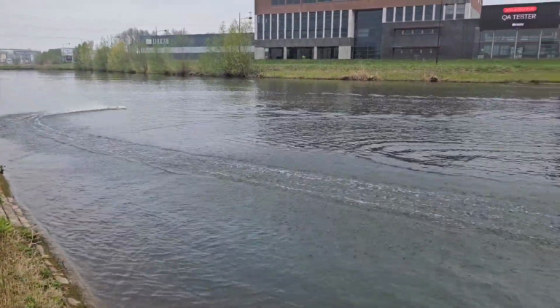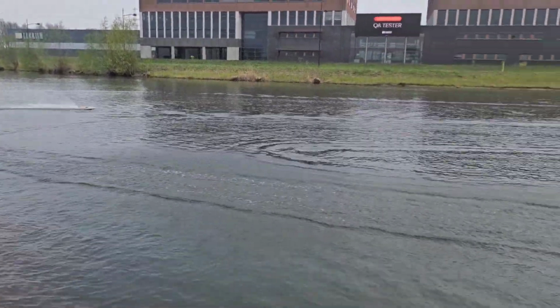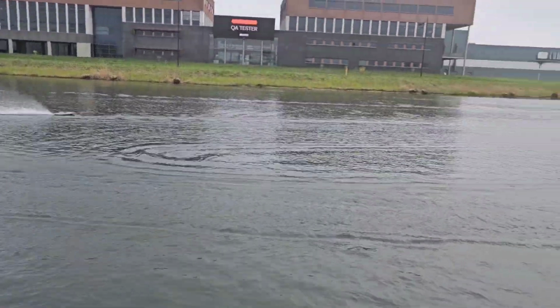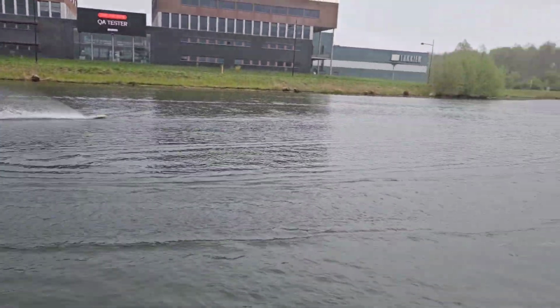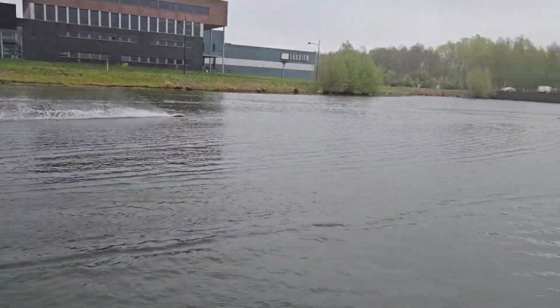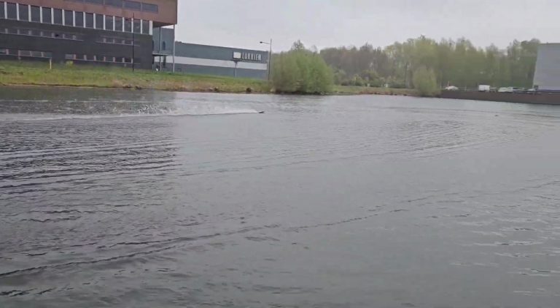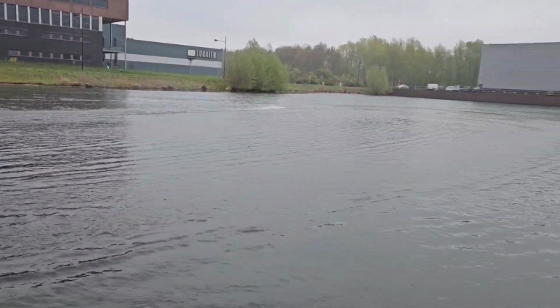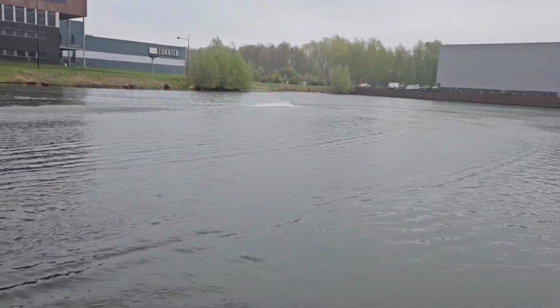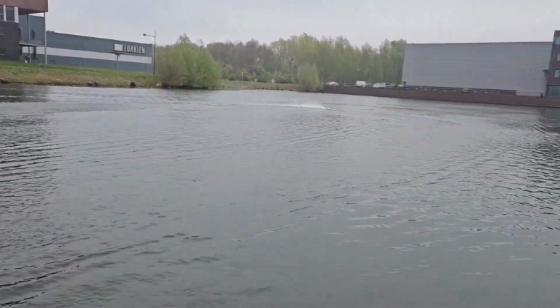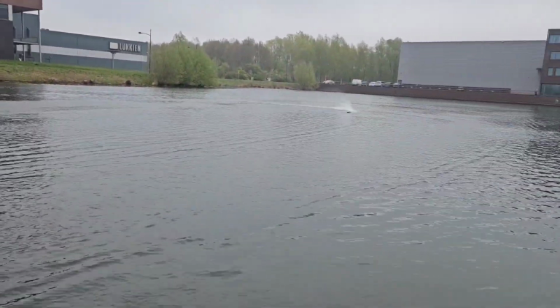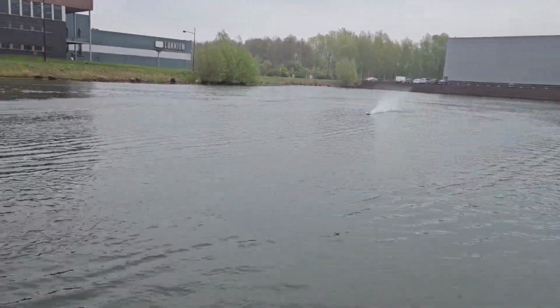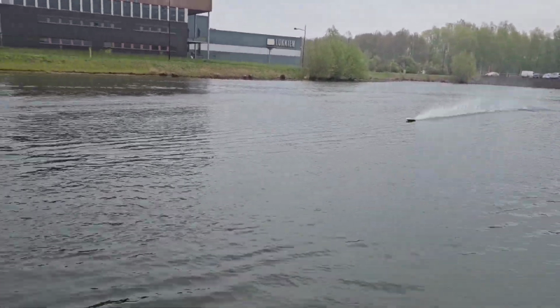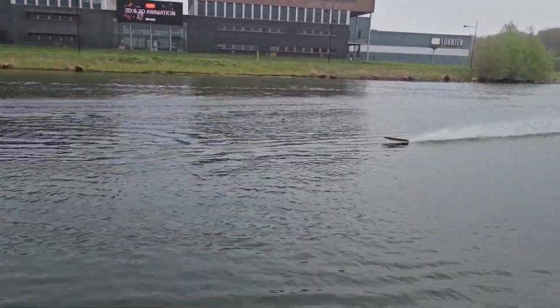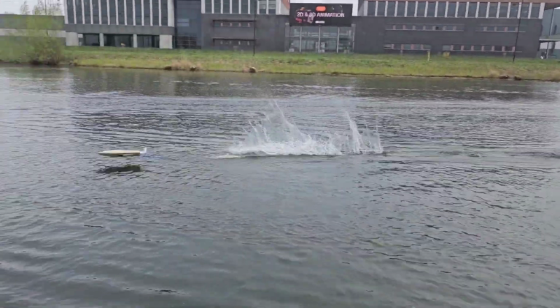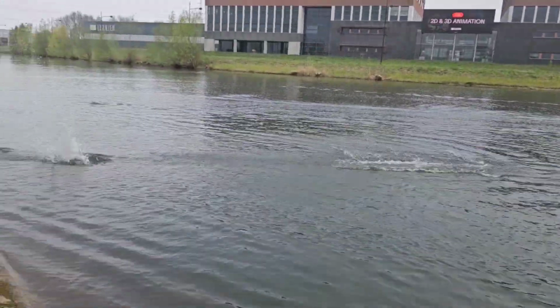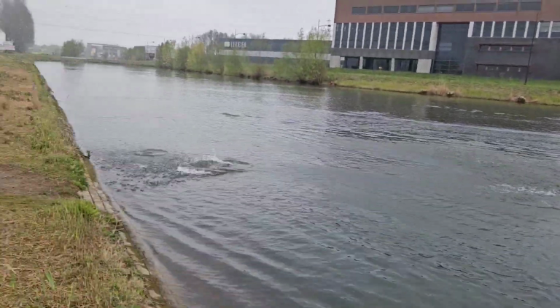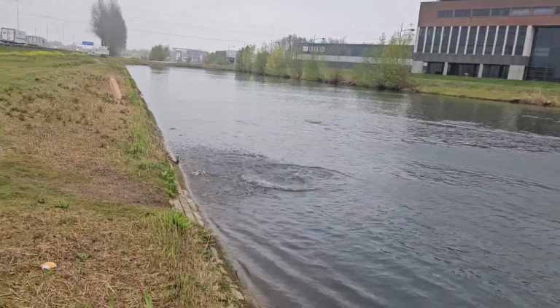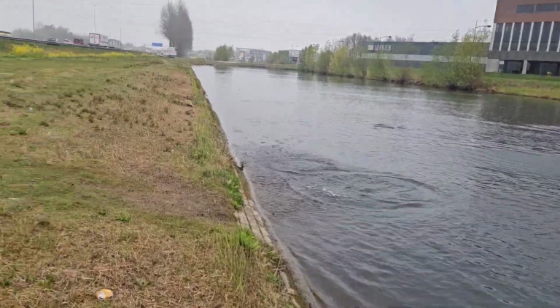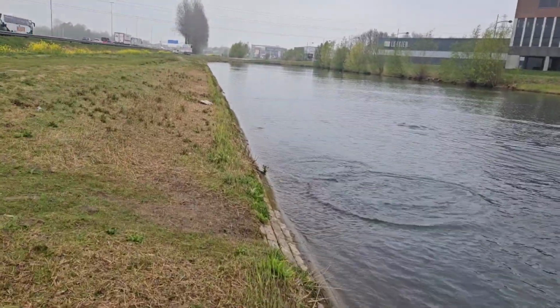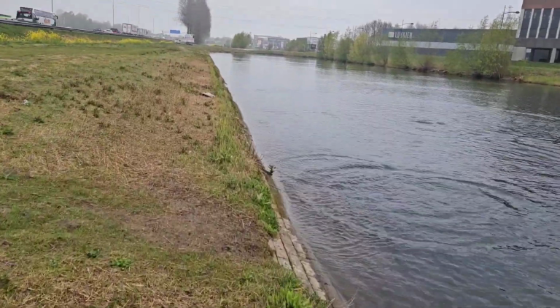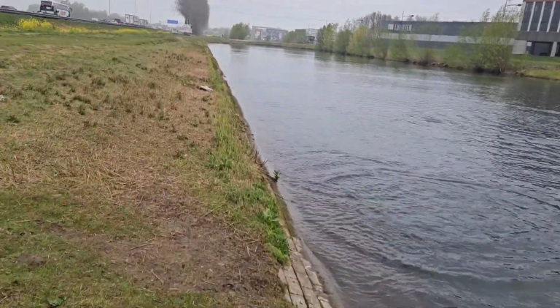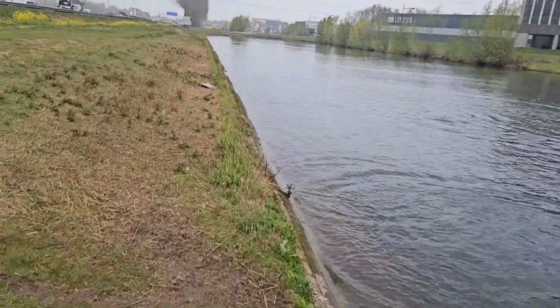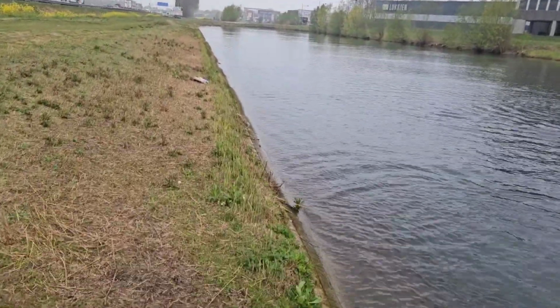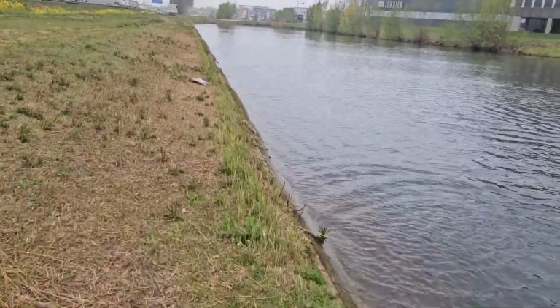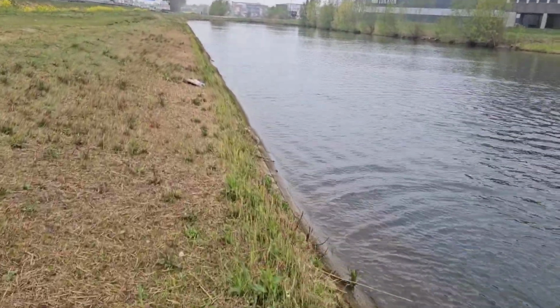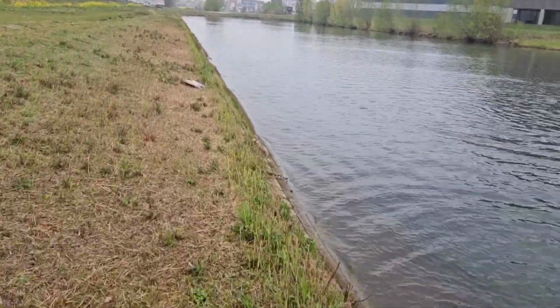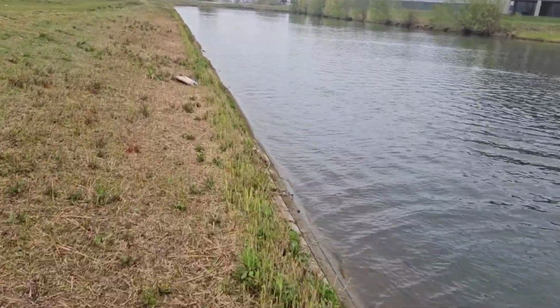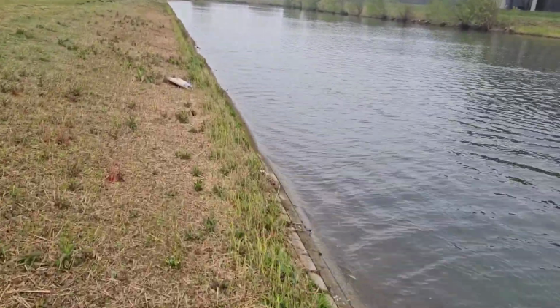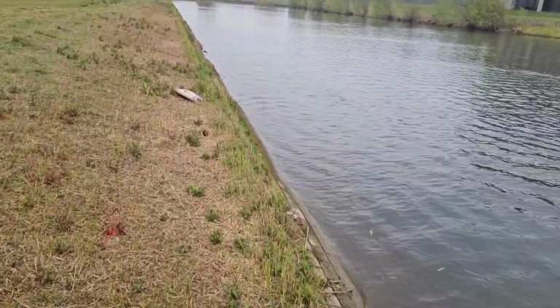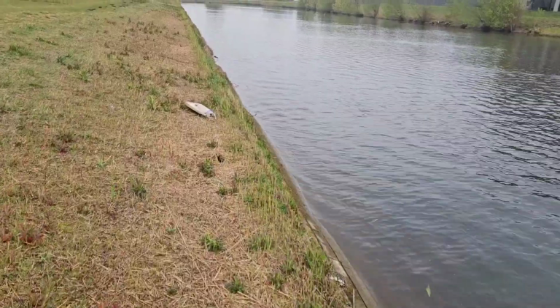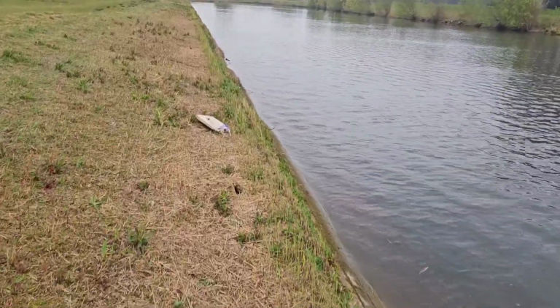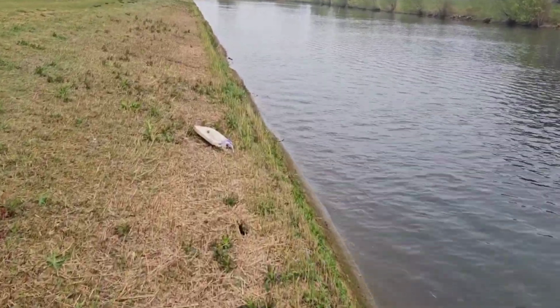Oh, a little bit too close to the shore there. That's my own mistake — I'm running too close to the shore. Stupid.